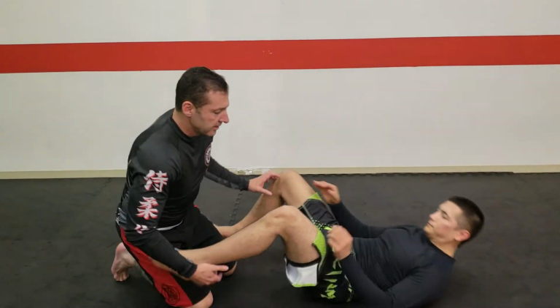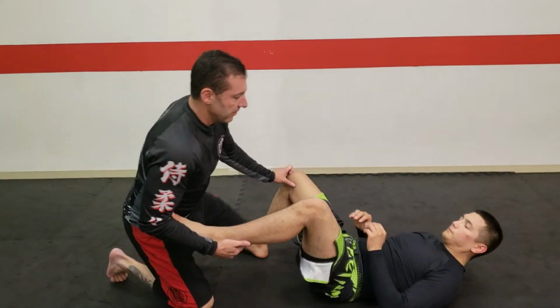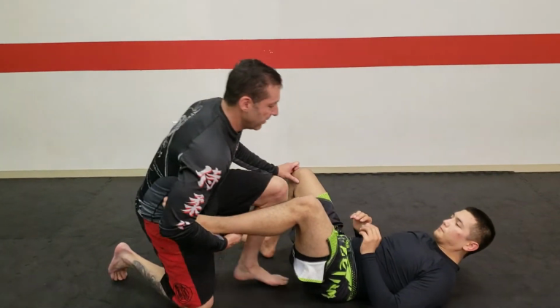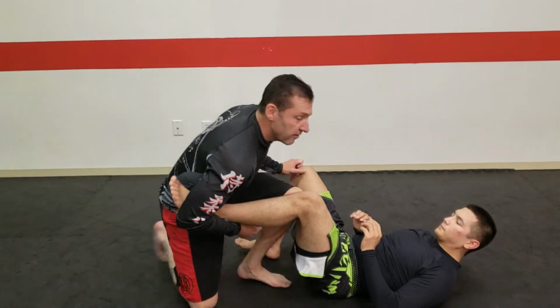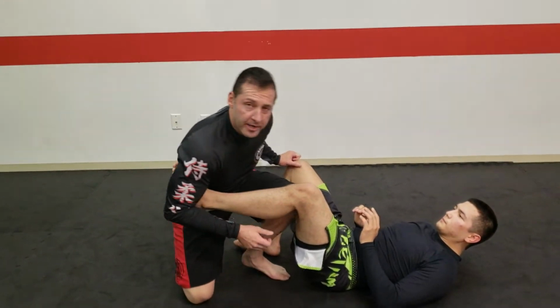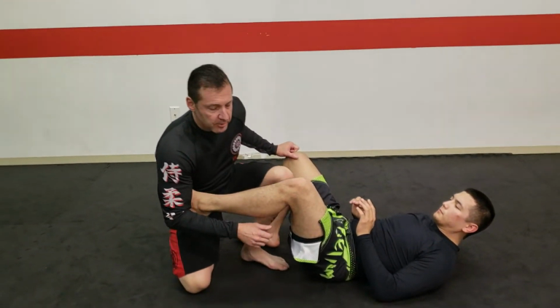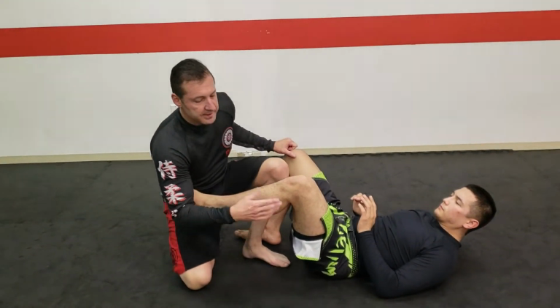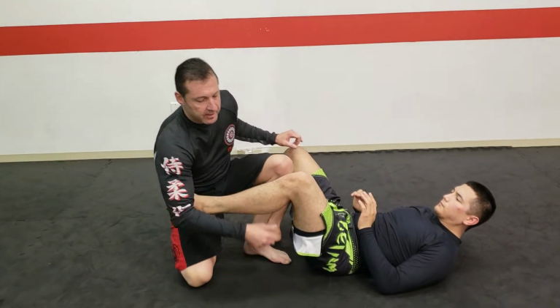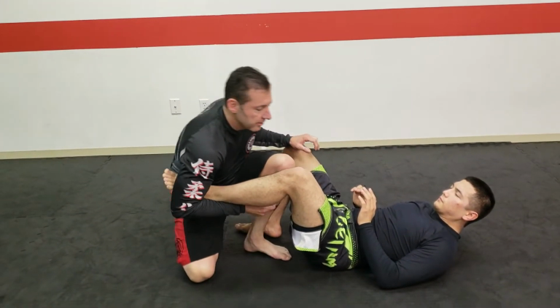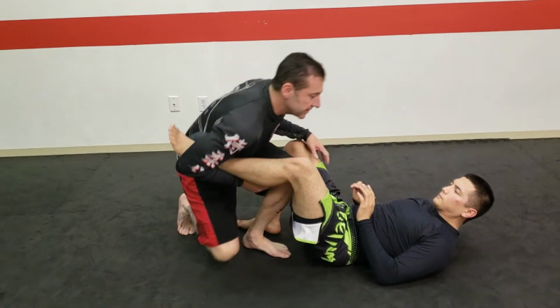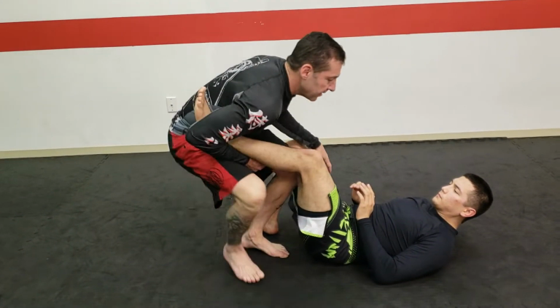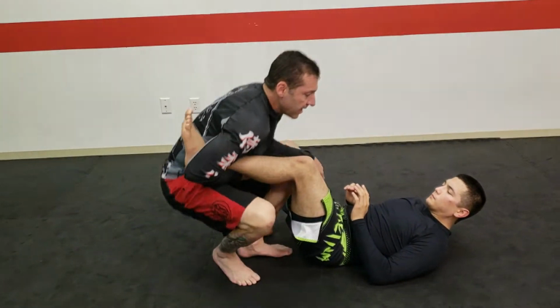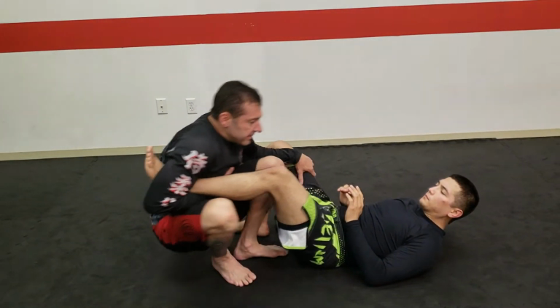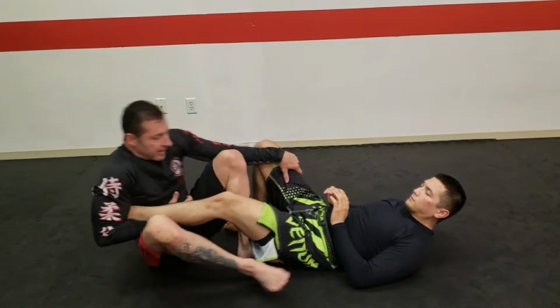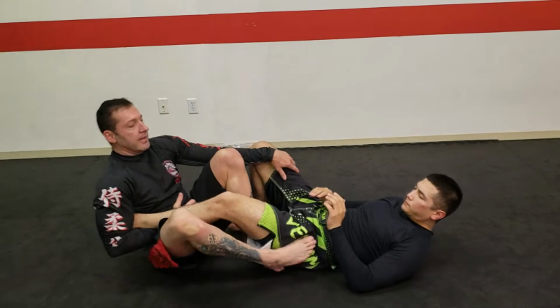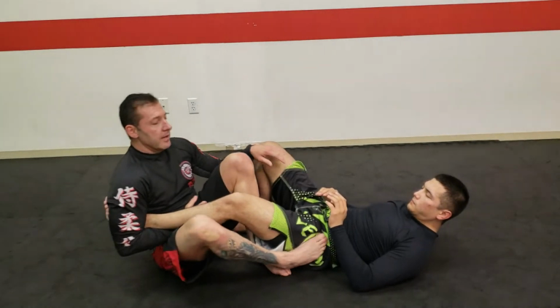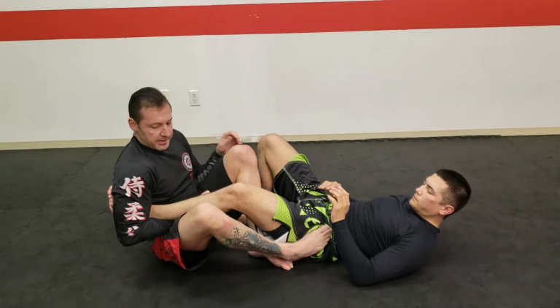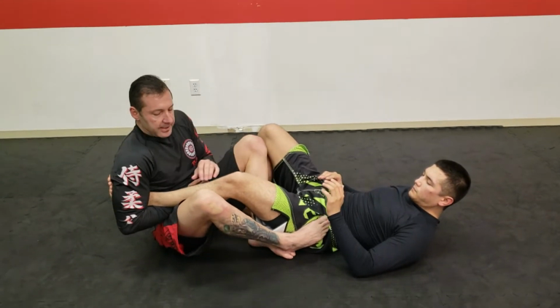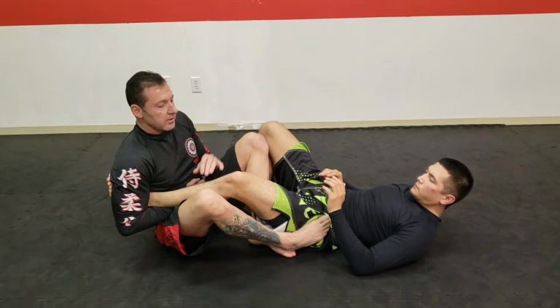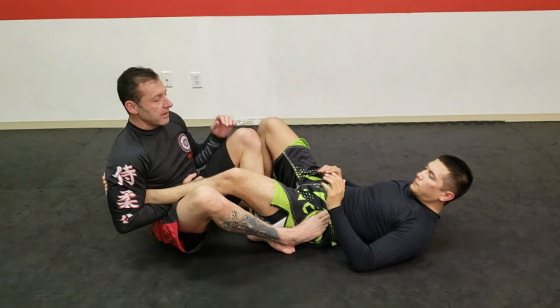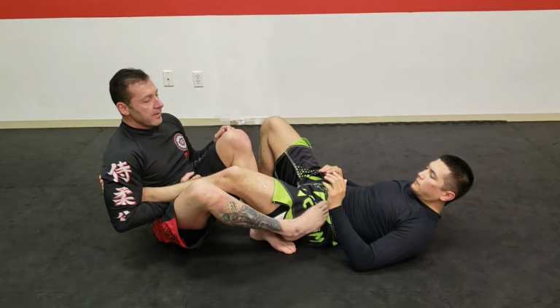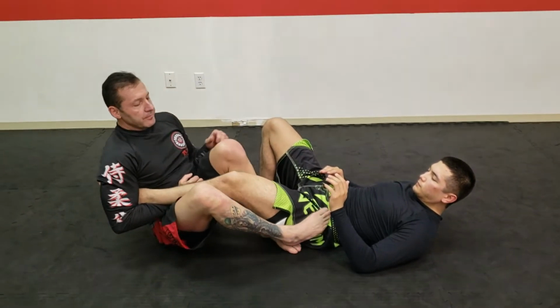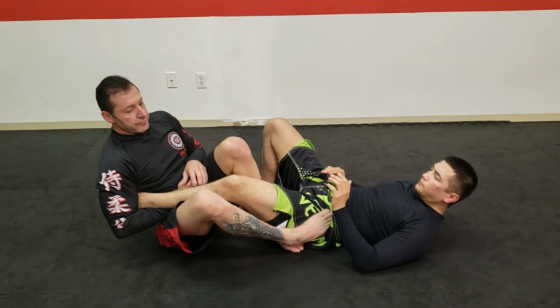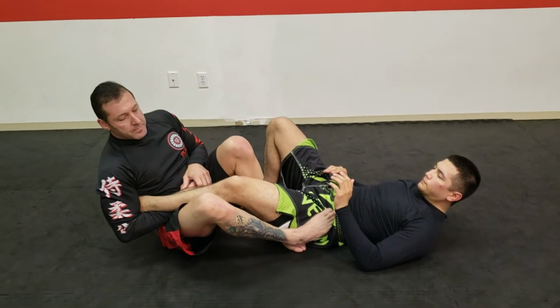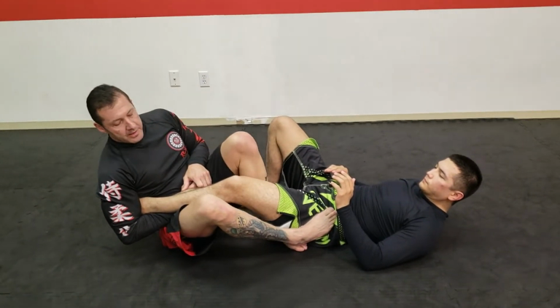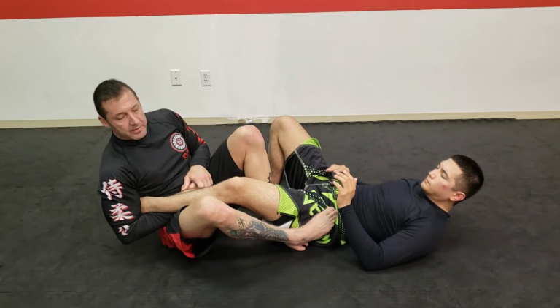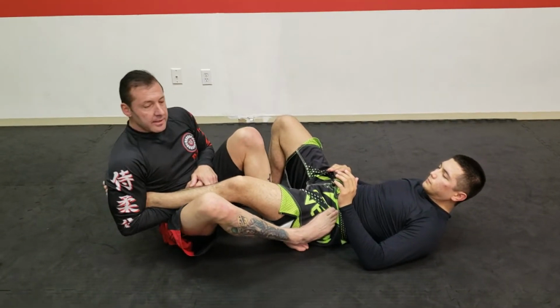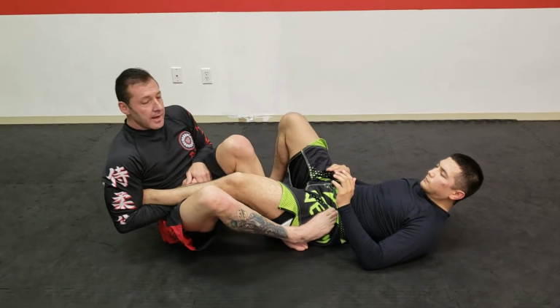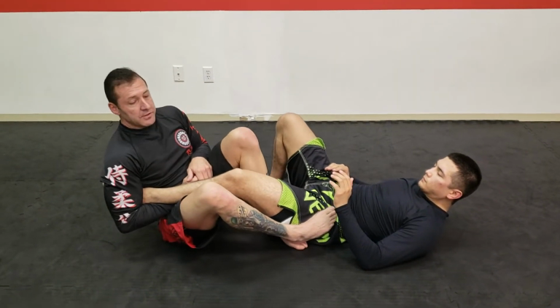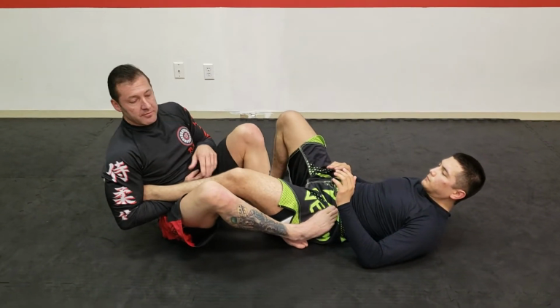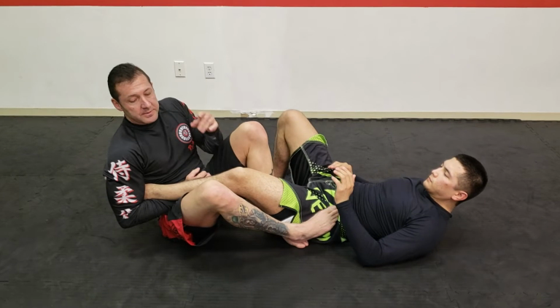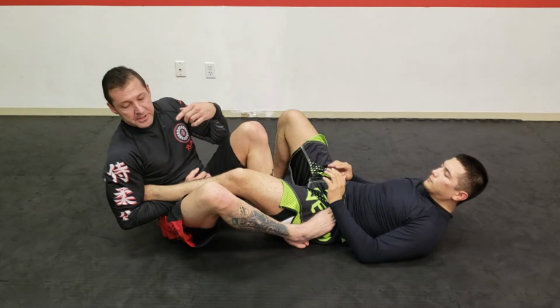For practice purposes, I'm not going to go to my side. I'm sitting back taking a basic ankle lock, and maybe I'm starting from this position.